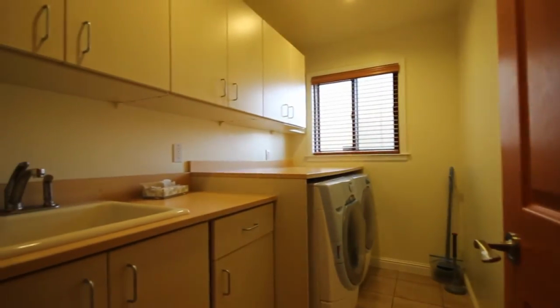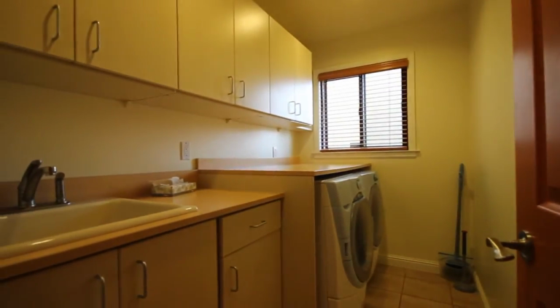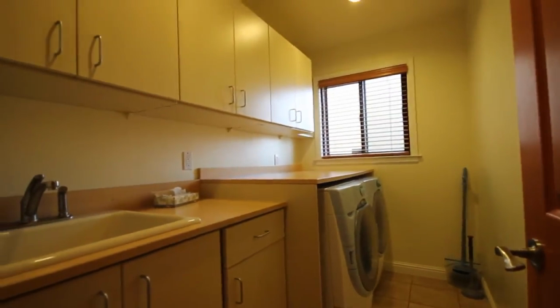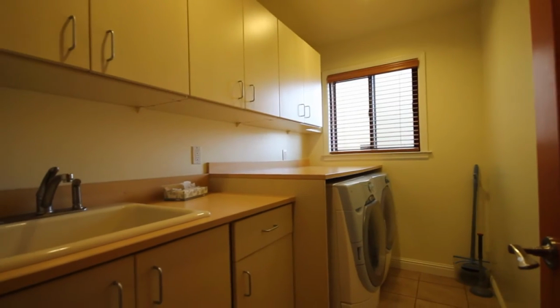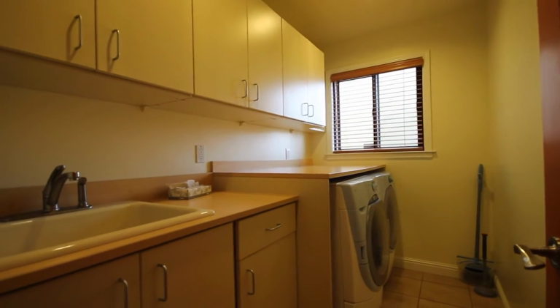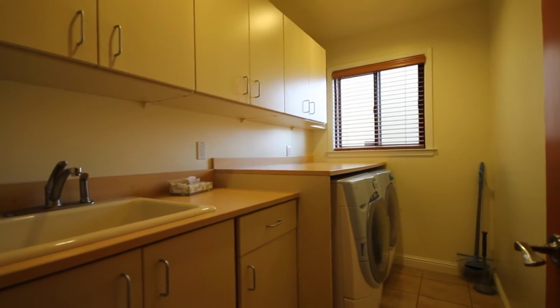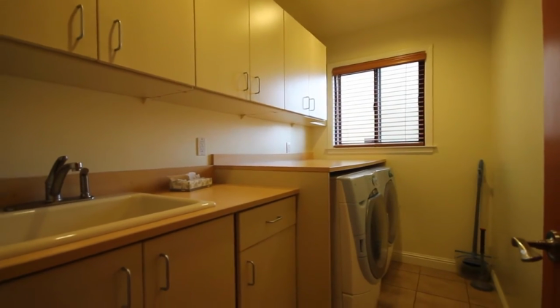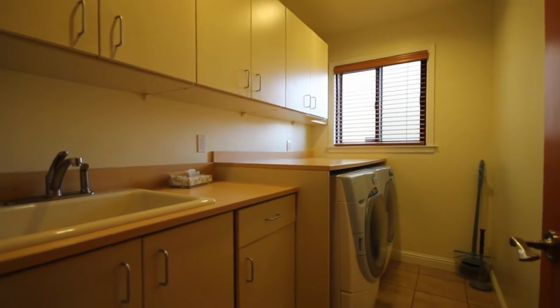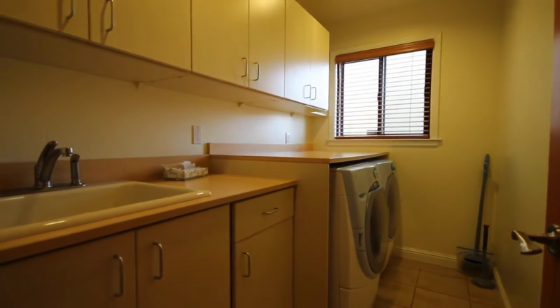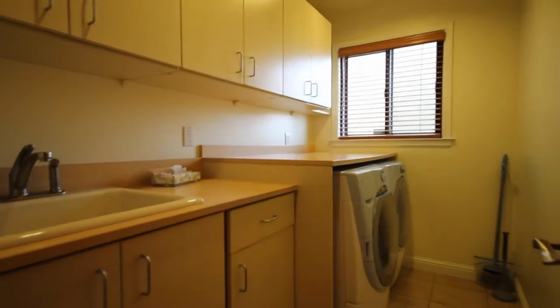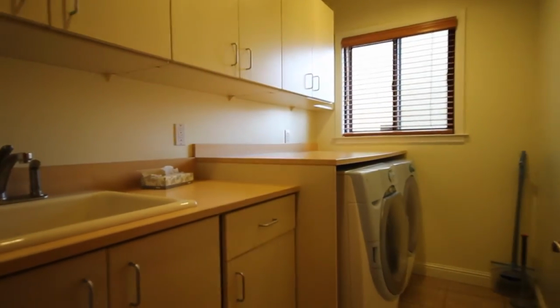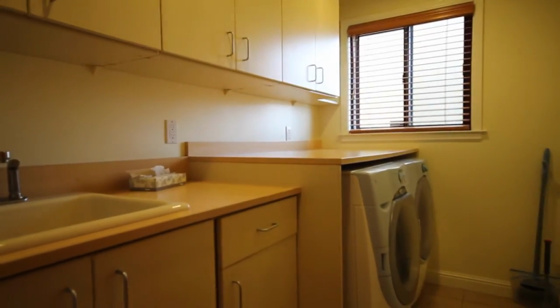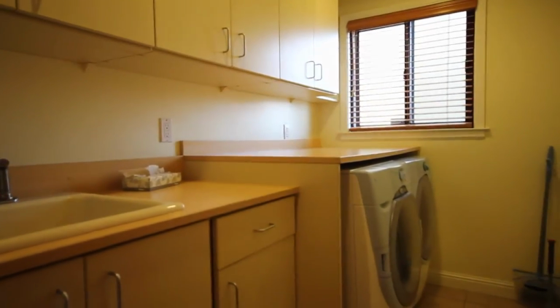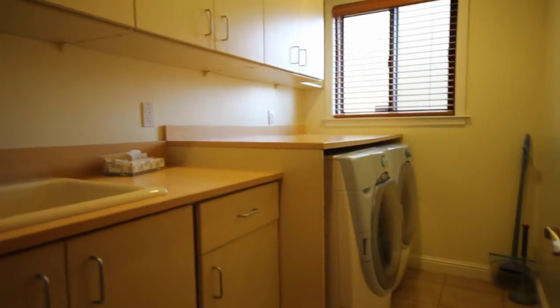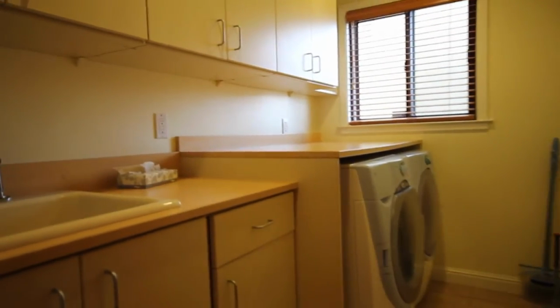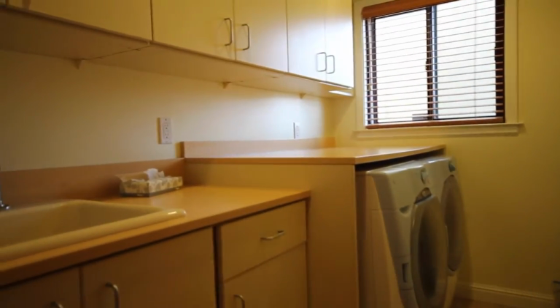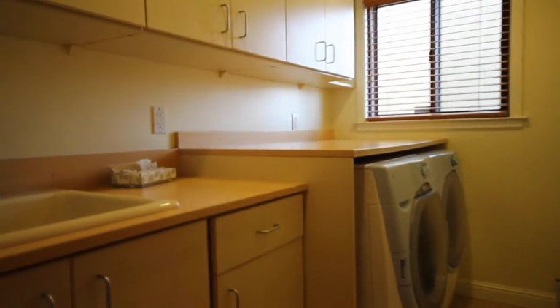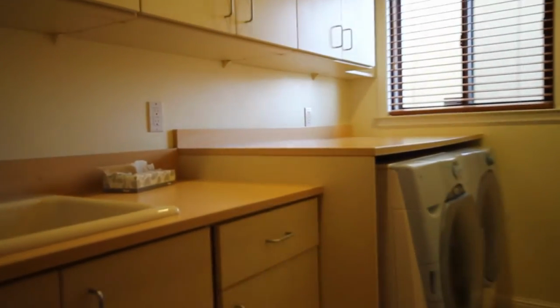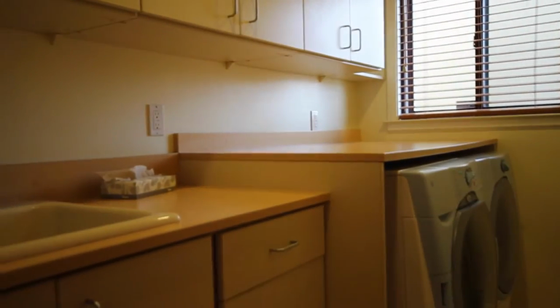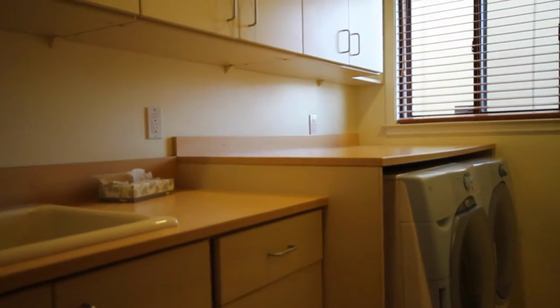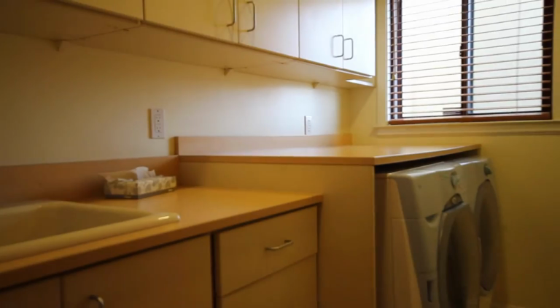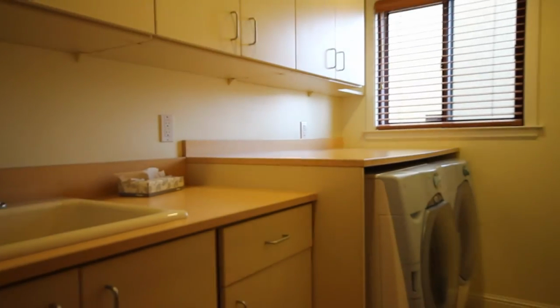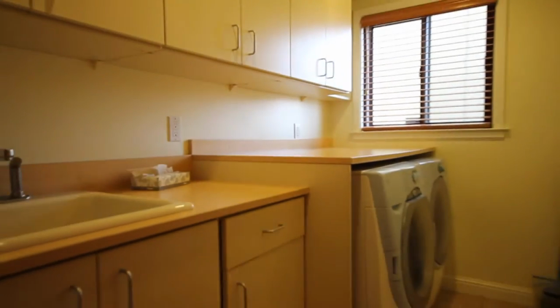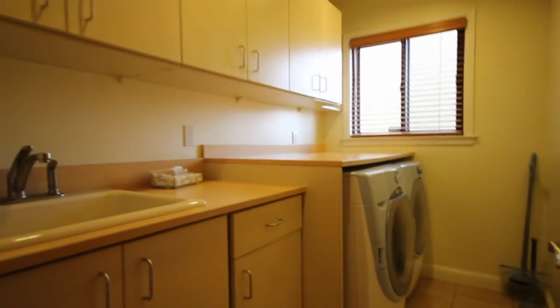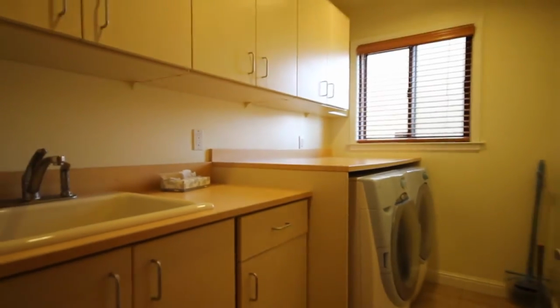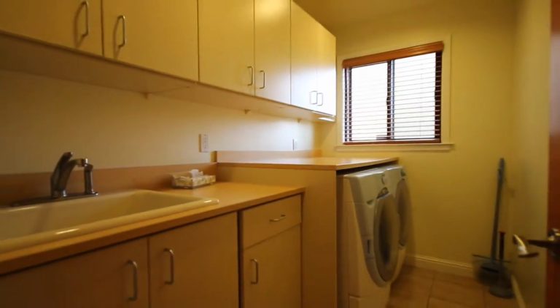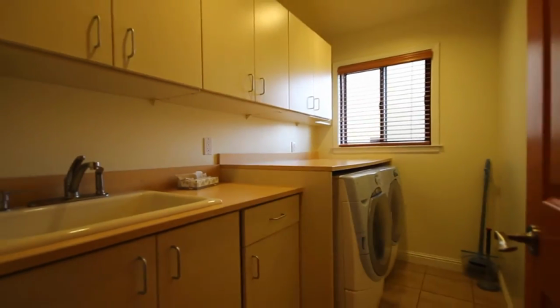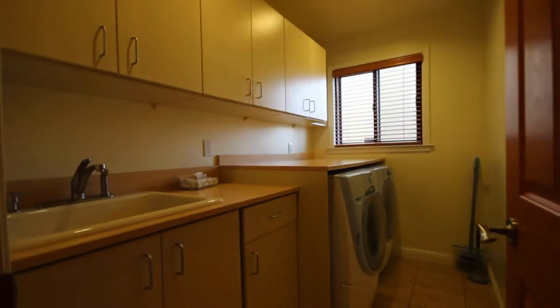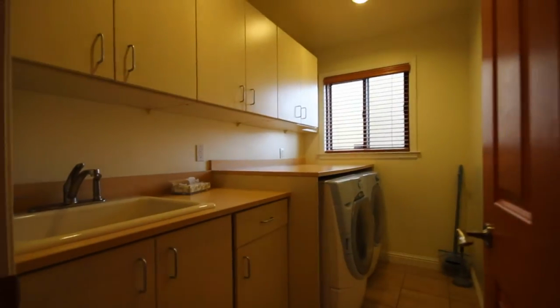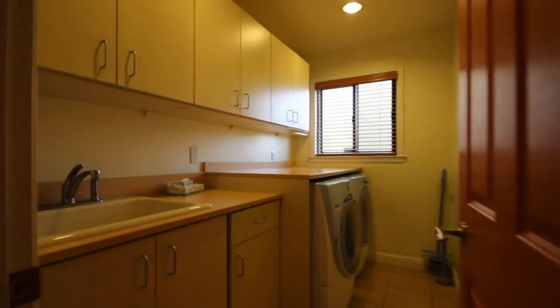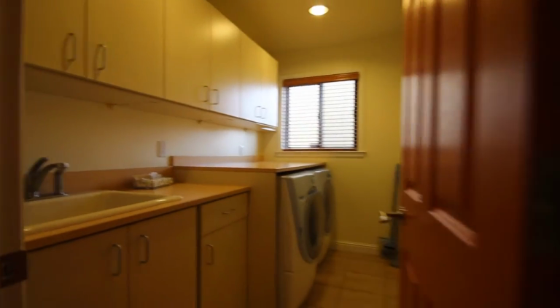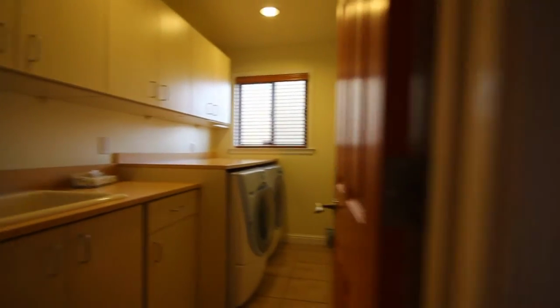Here's a quick view of the laundry room. There's a full-size front-load washer and dryer, and those will be included with the rental of this property.